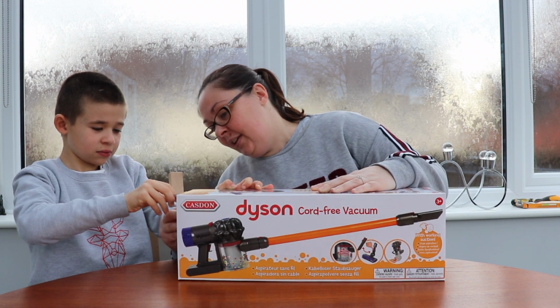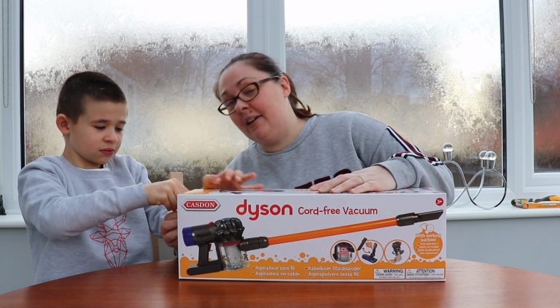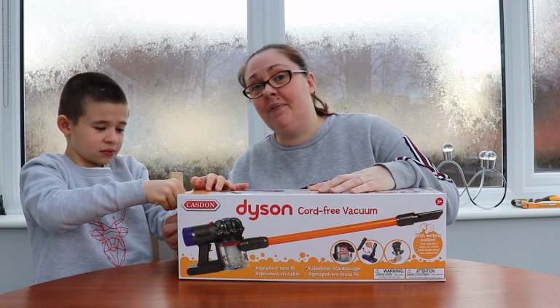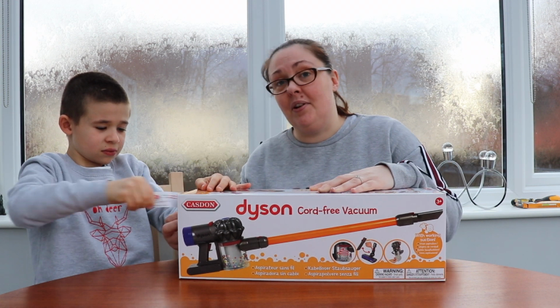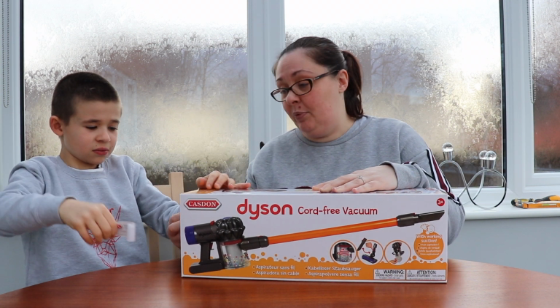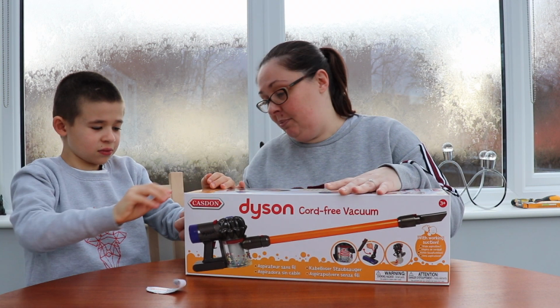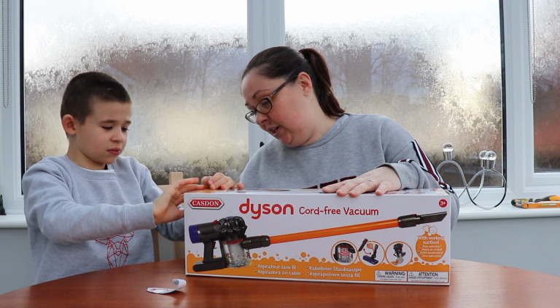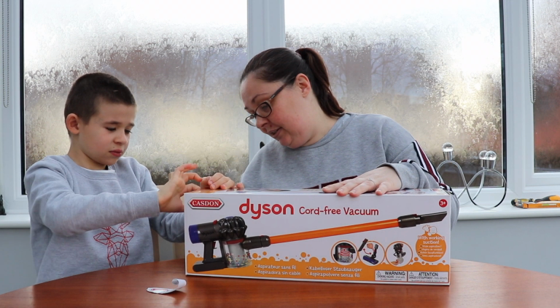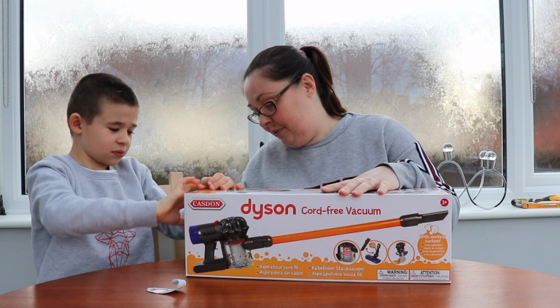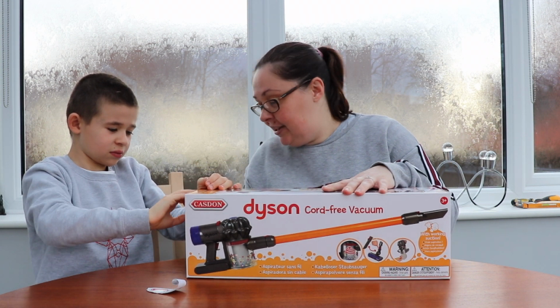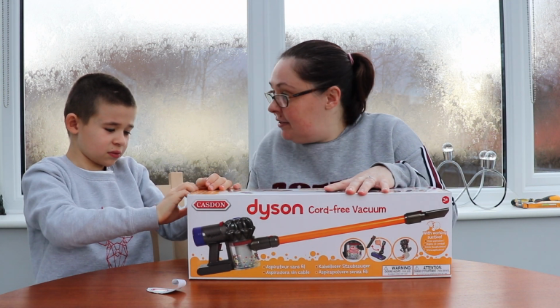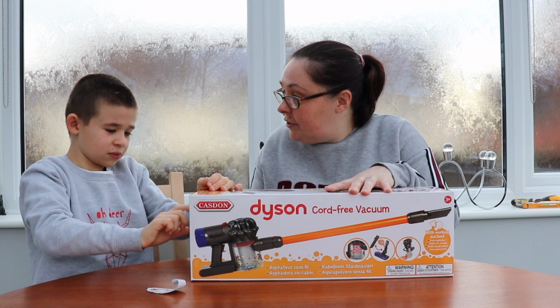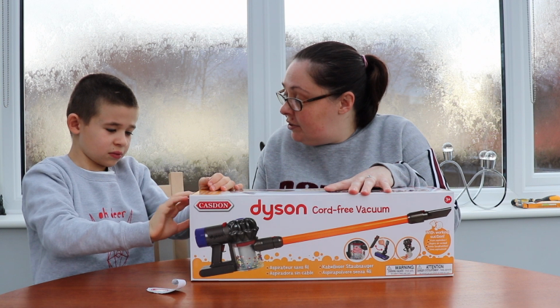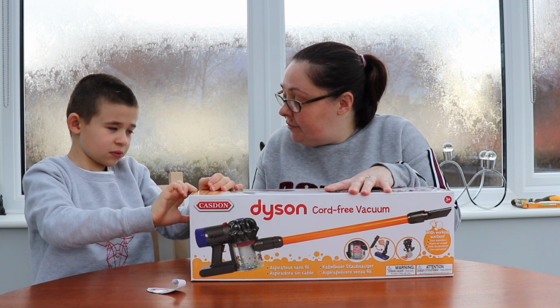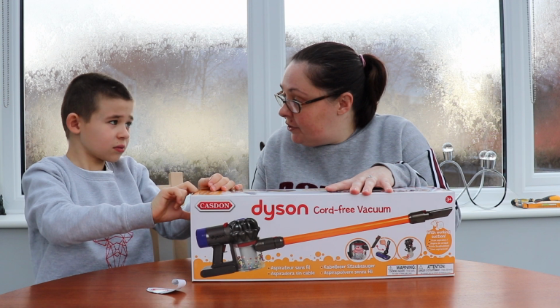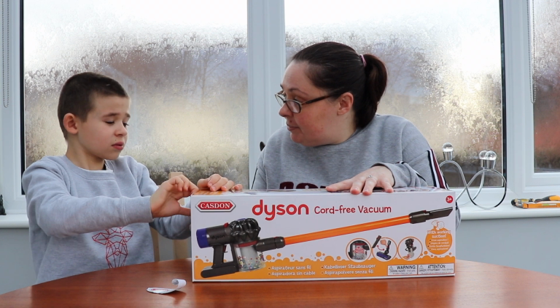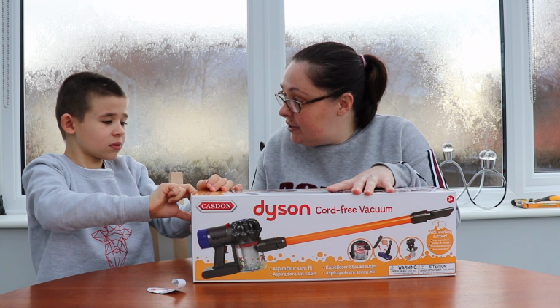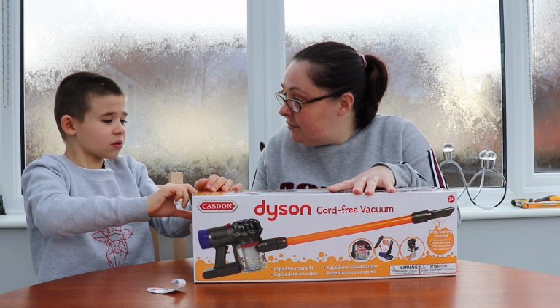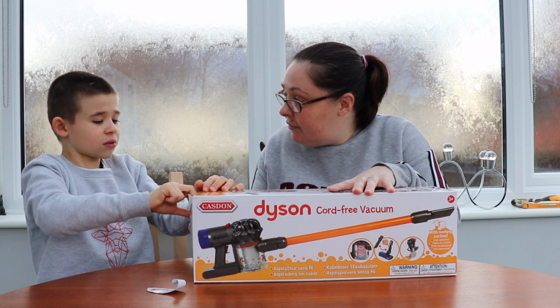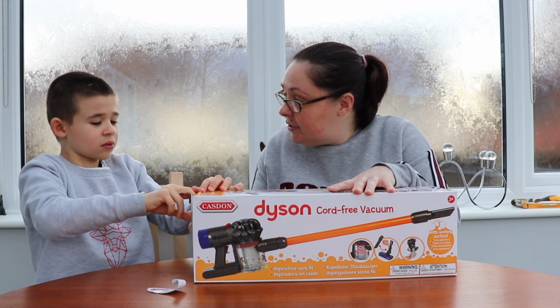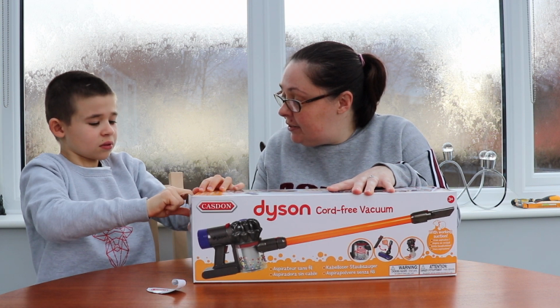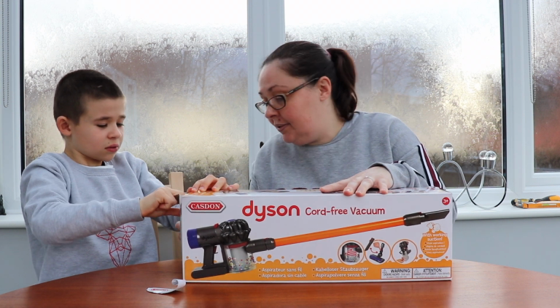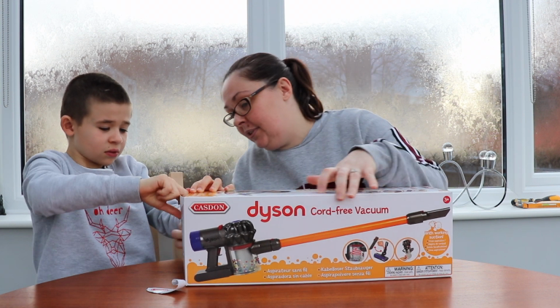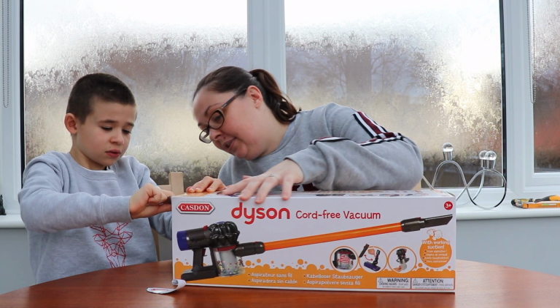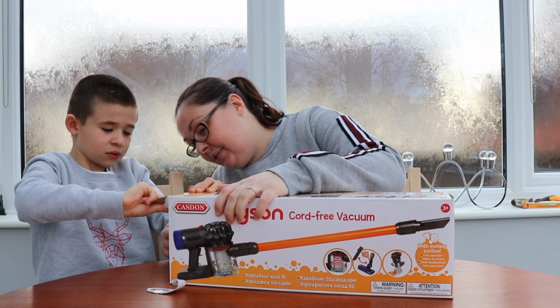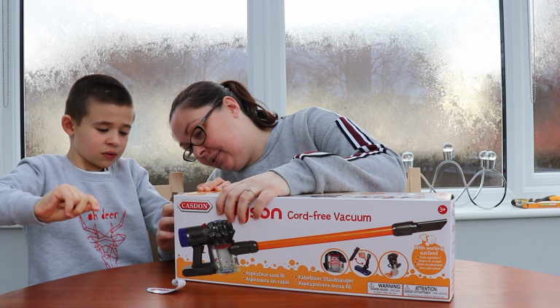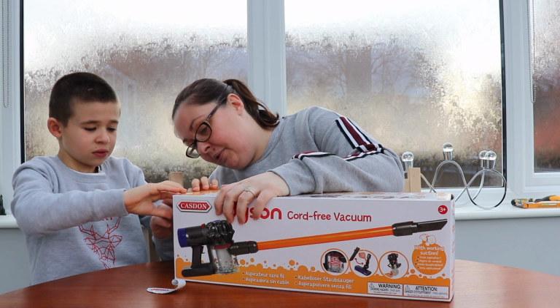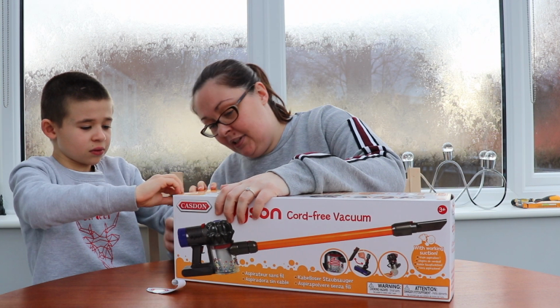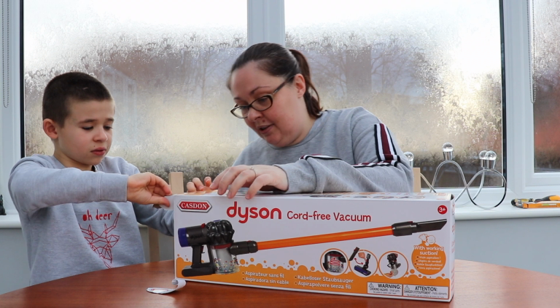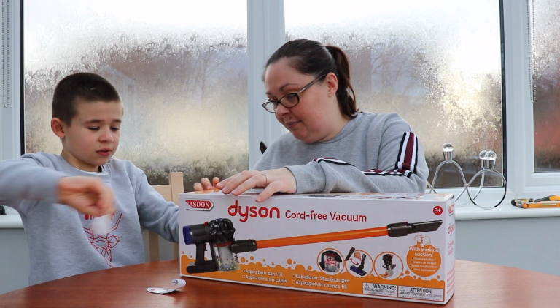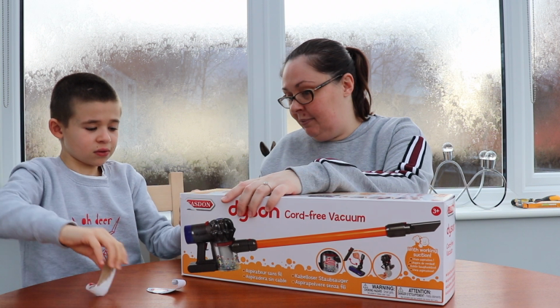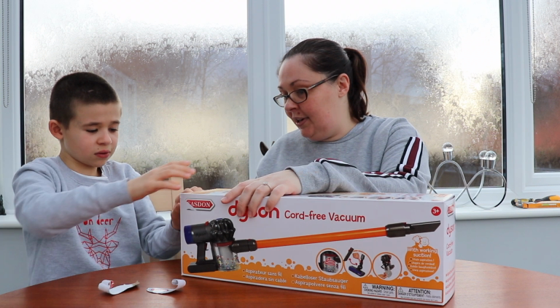Now Ethan got a washing machine from Kasdan for Christmas. You're ready to go — you're running out yourself!